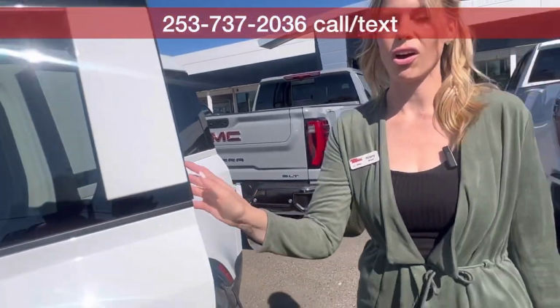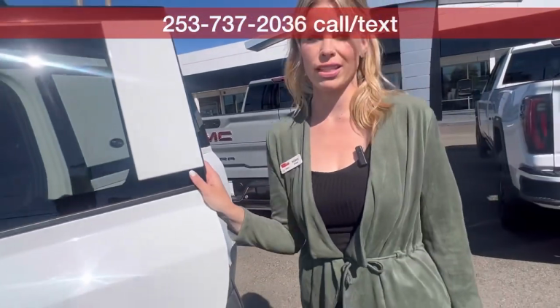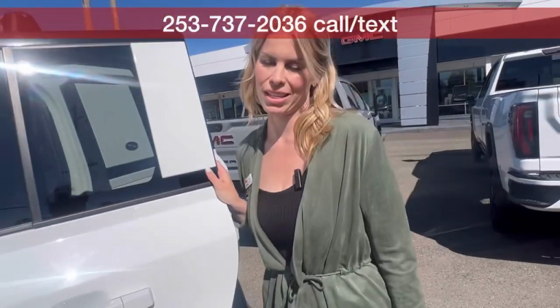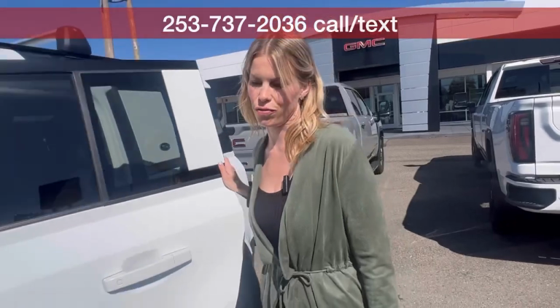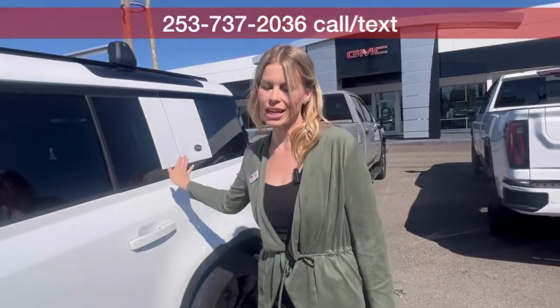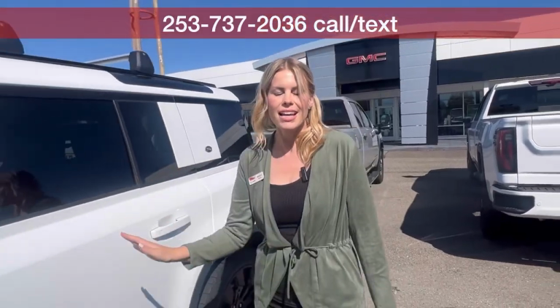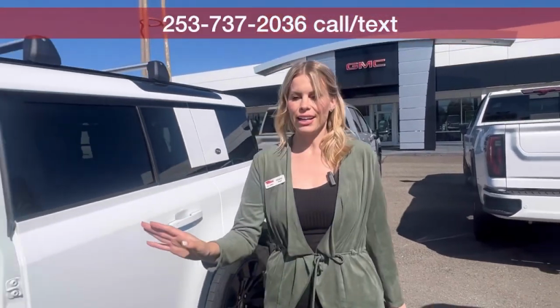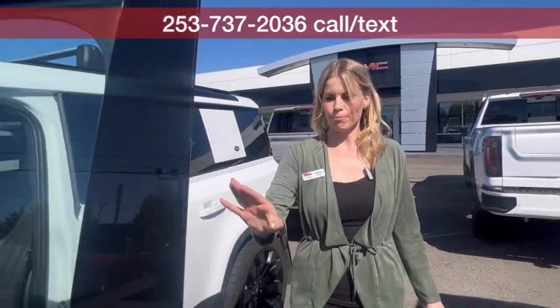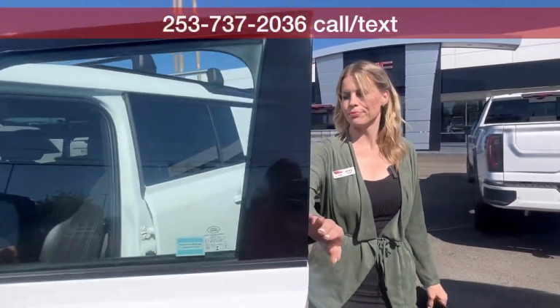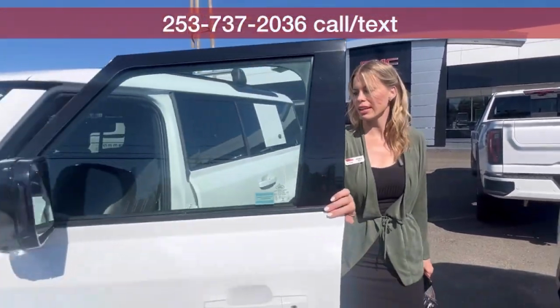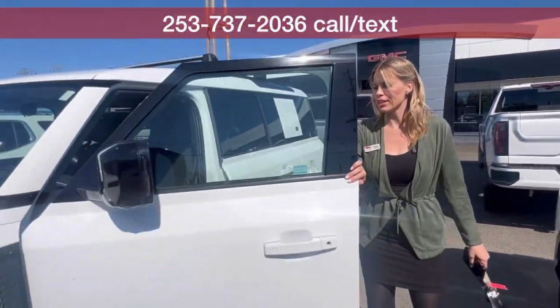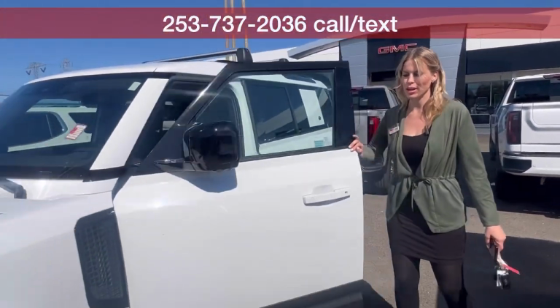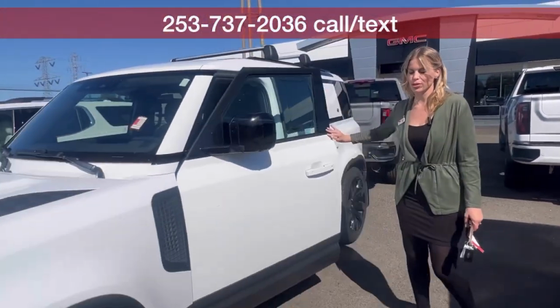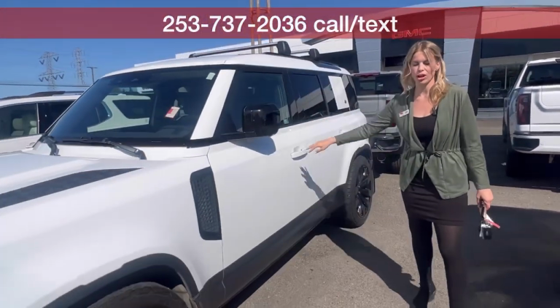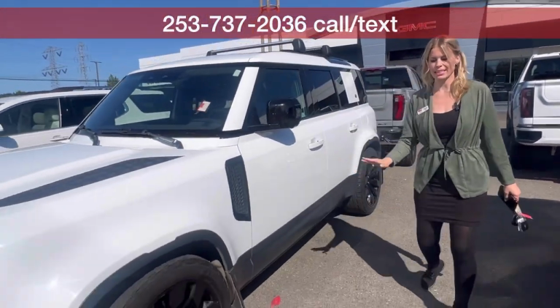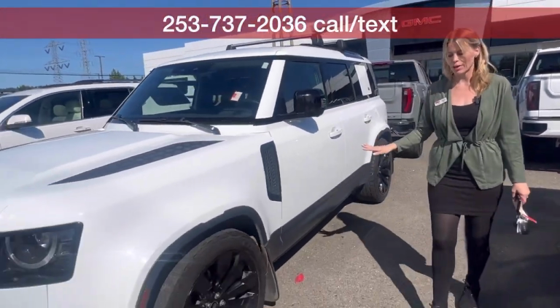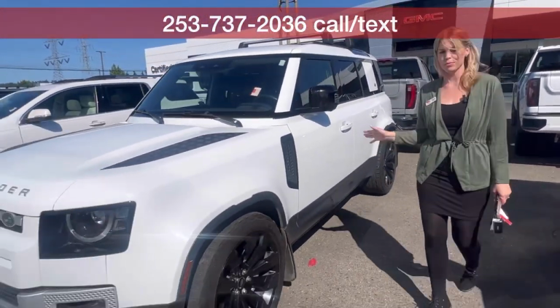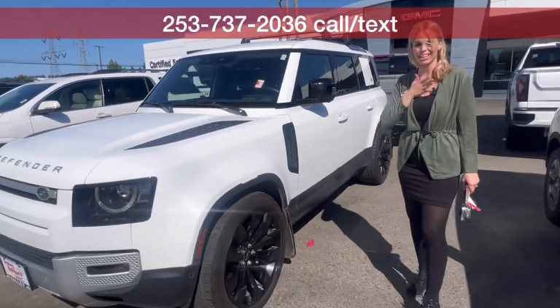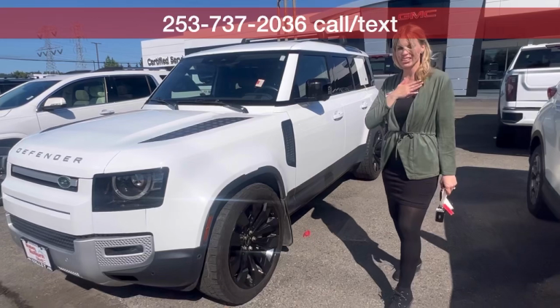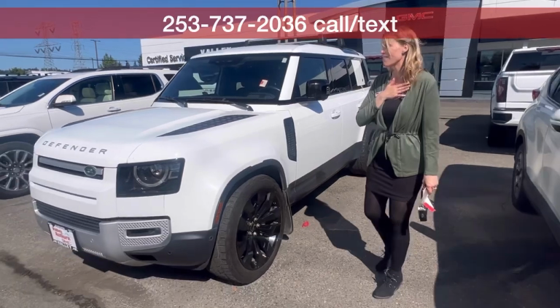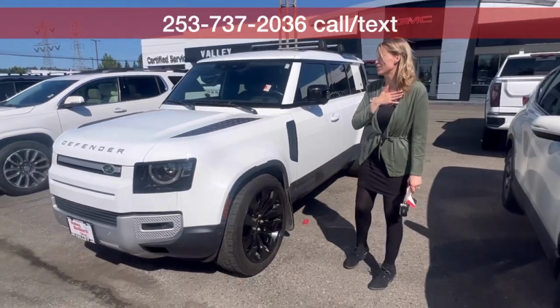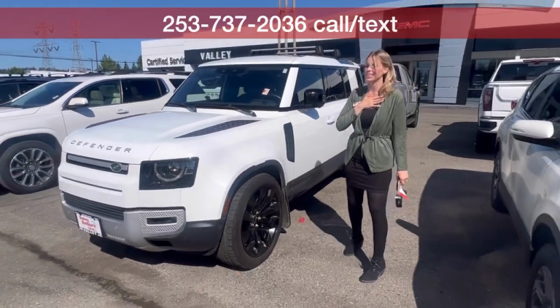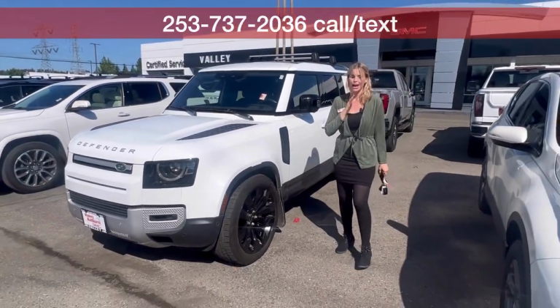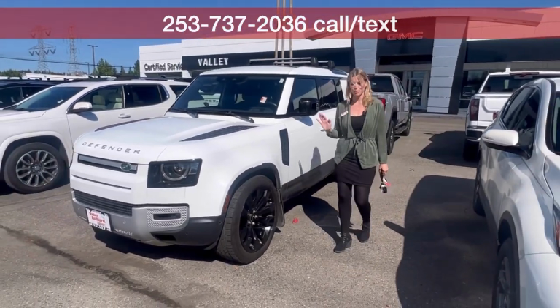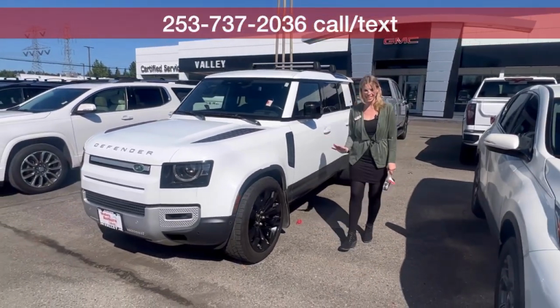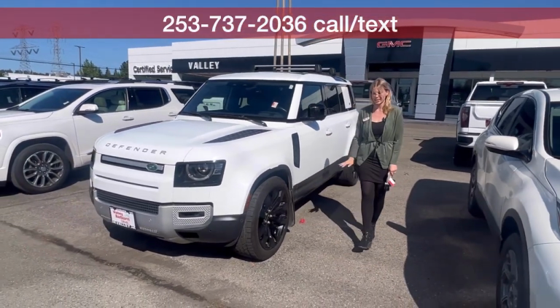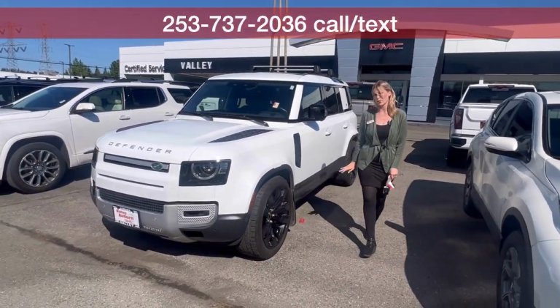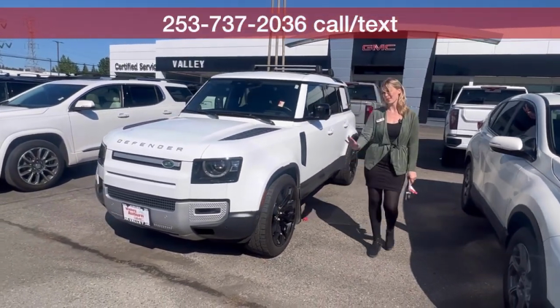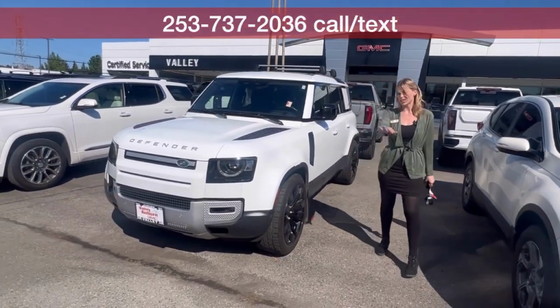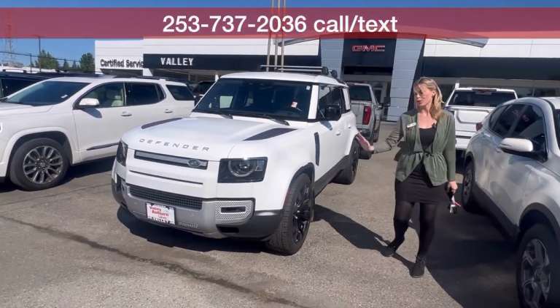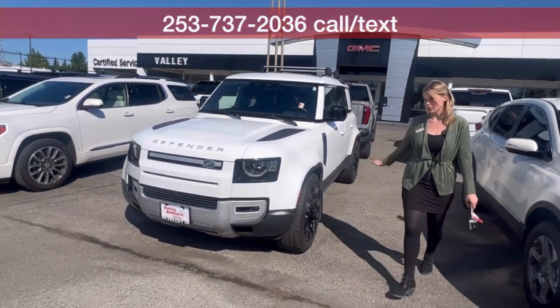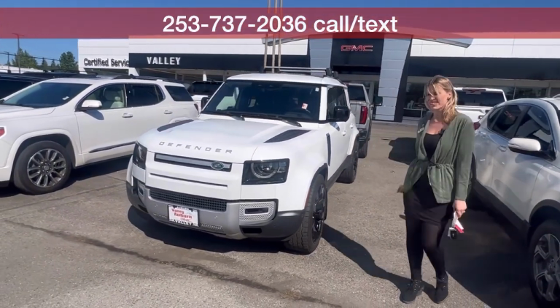Absolutely awesome SUV. It's here and available — call, text, email, or come see me, Hillary, here at Valley GMC. I'm super excited to meet you and work with you soon.